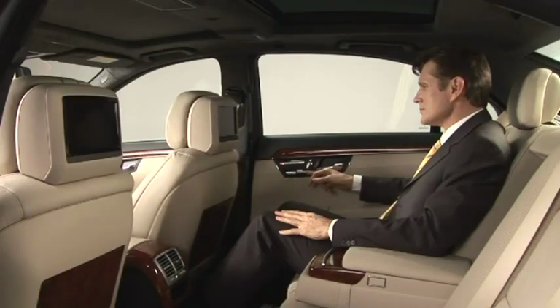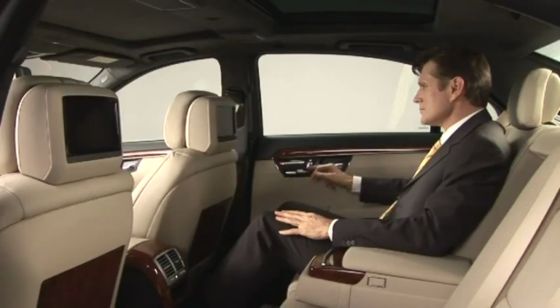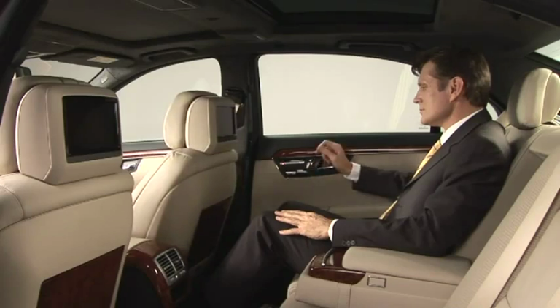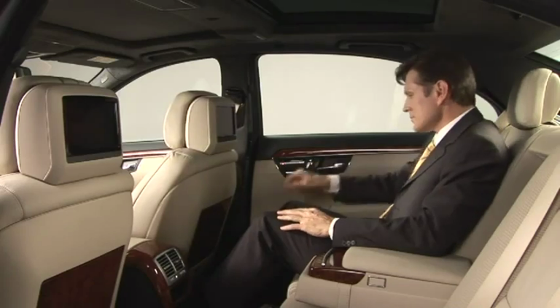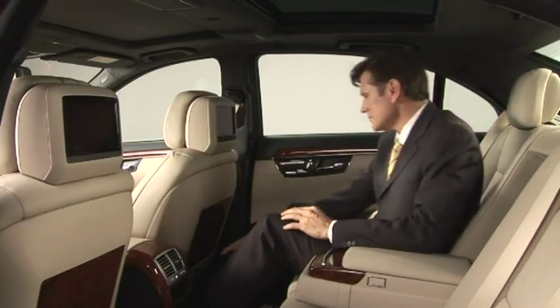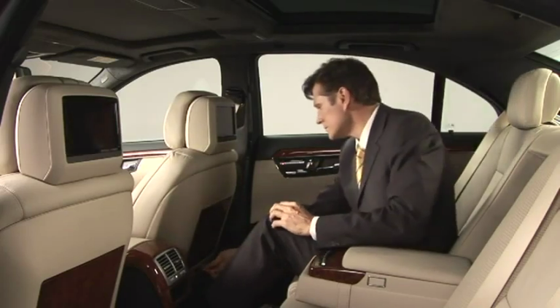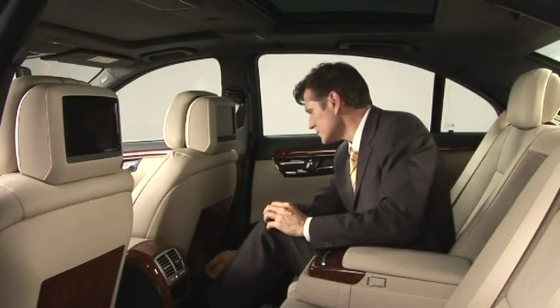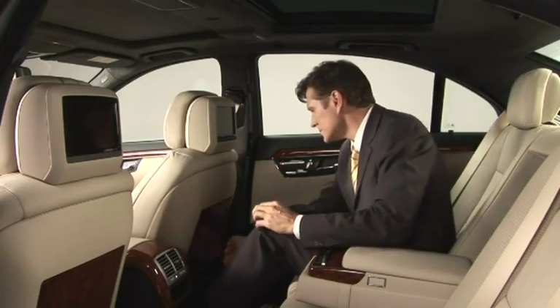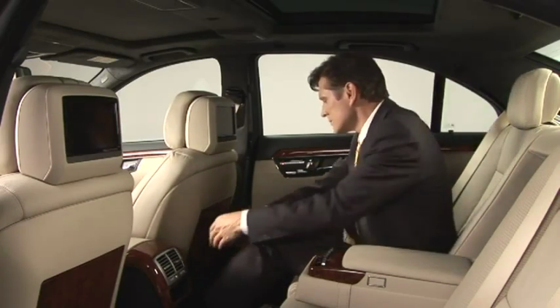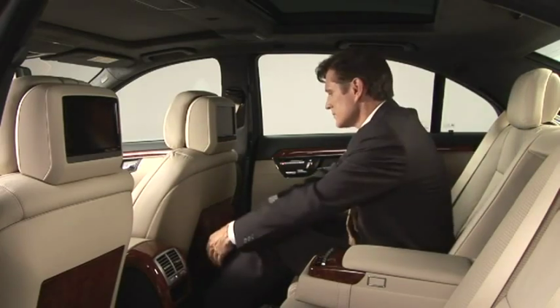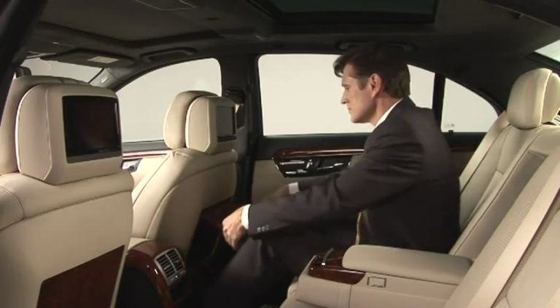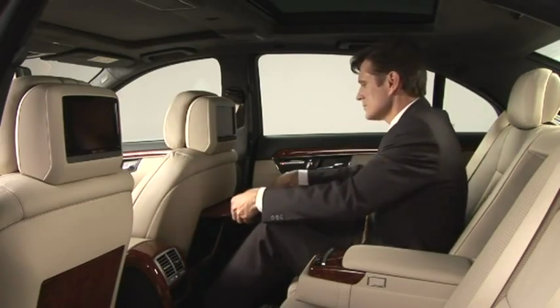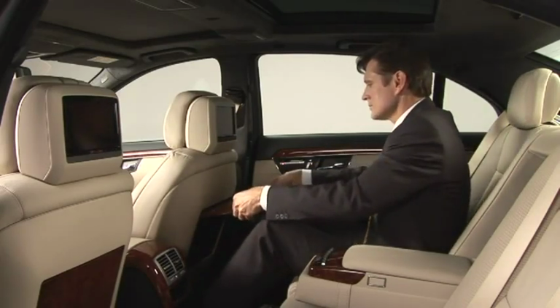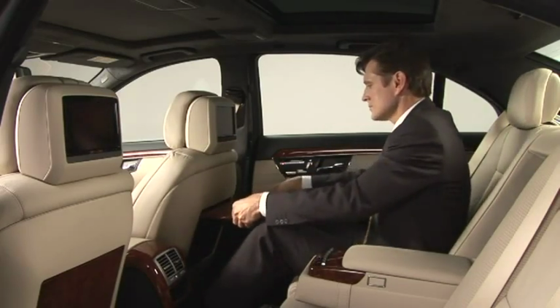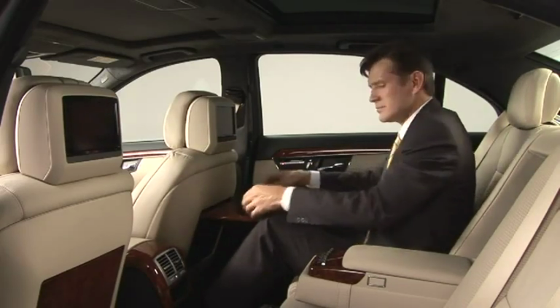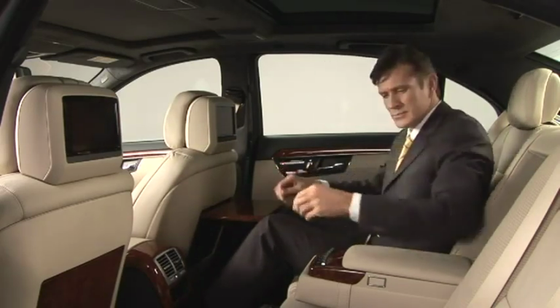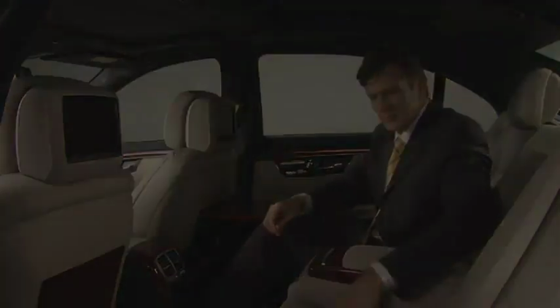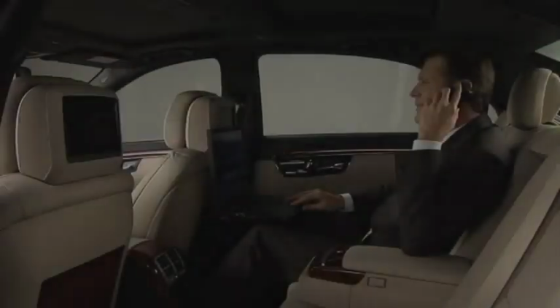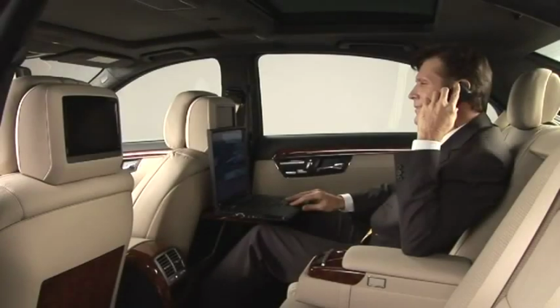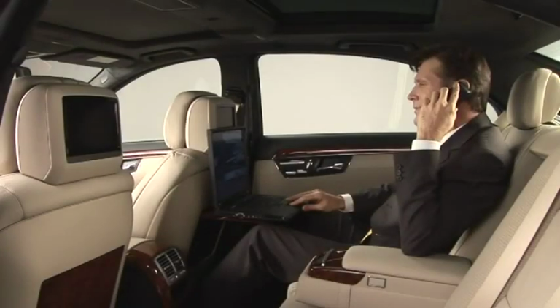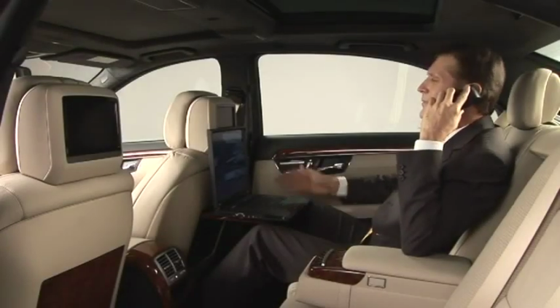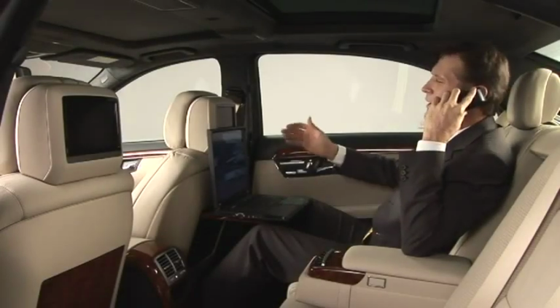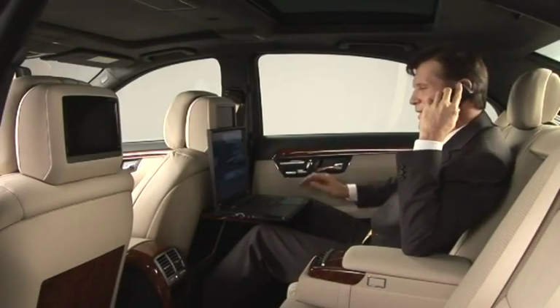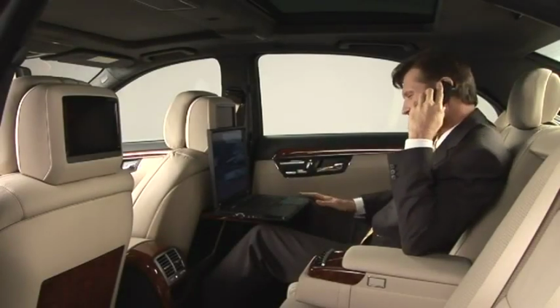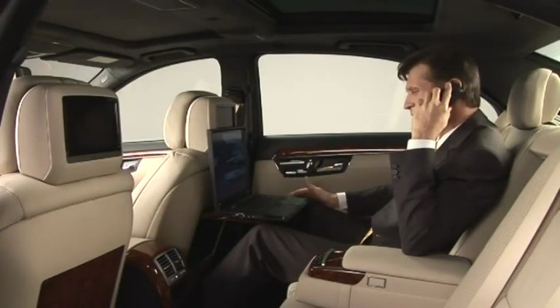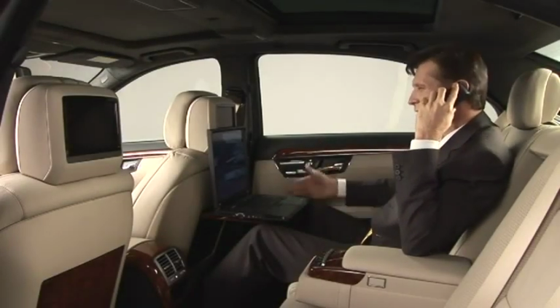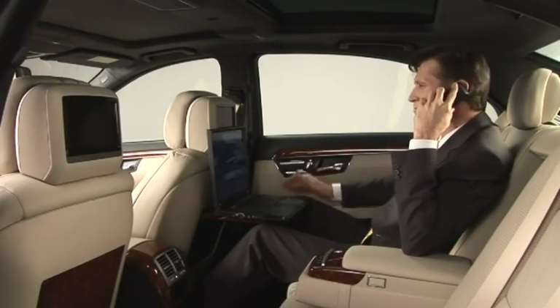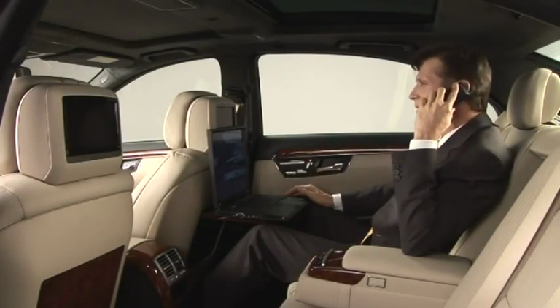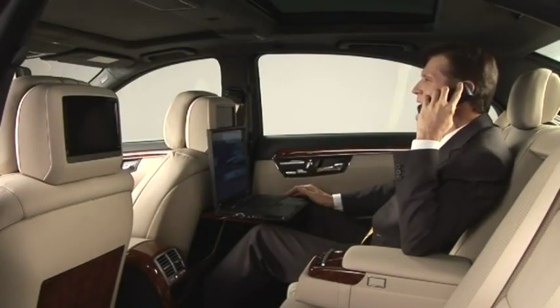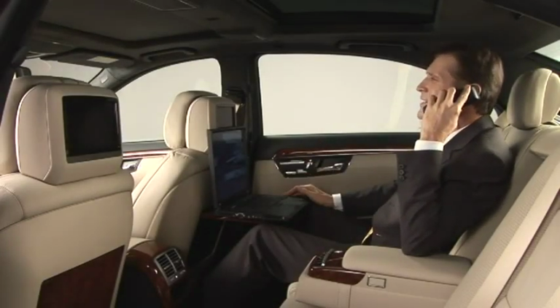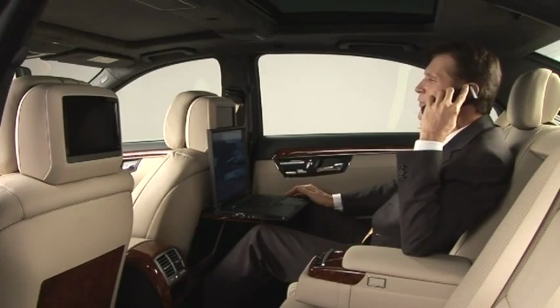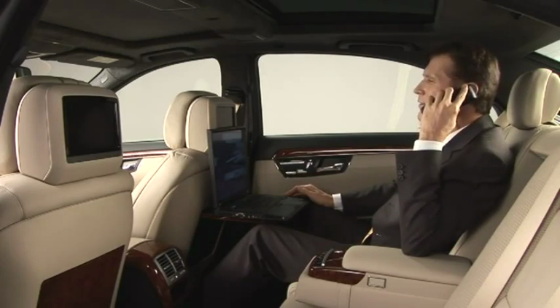The convenient fold-out table can be used to place things on or for working during the journey. Phone calls can be easily made via the additional handset in the rear compartment.